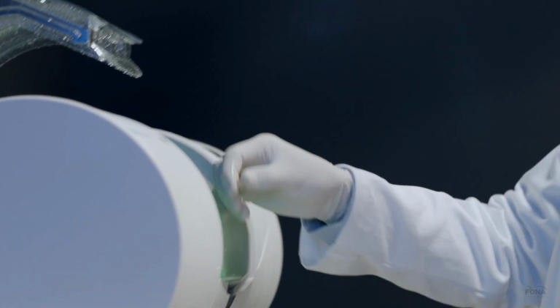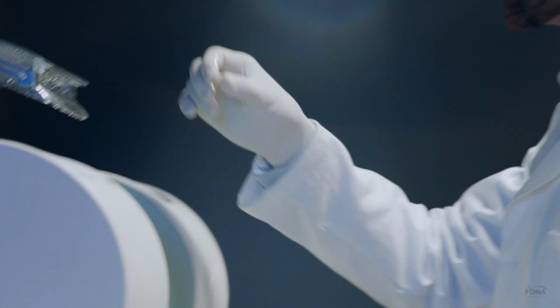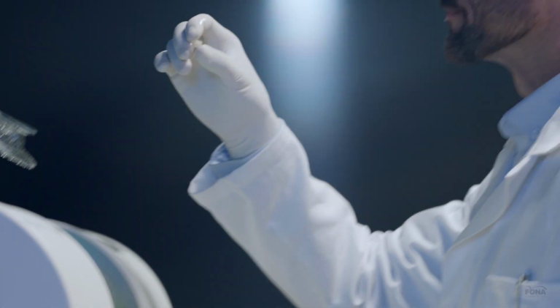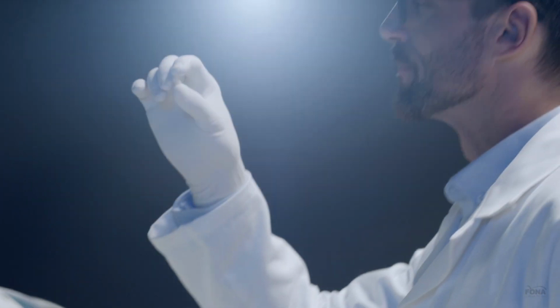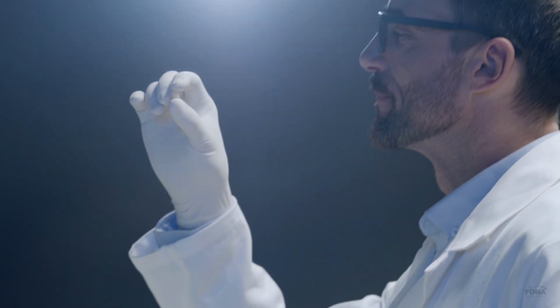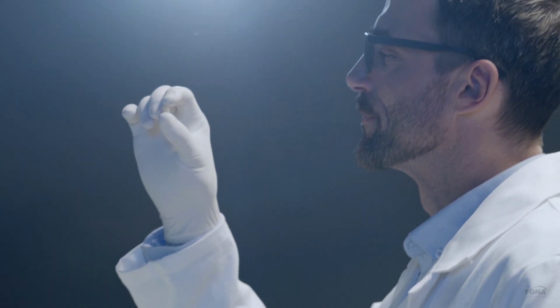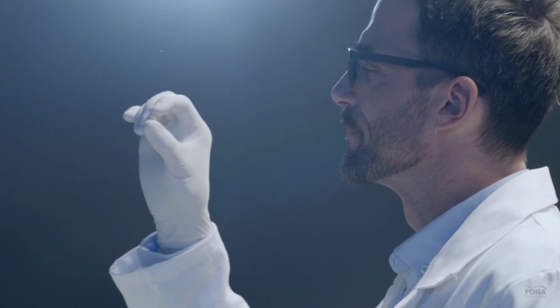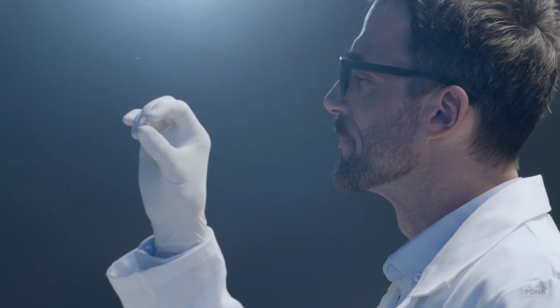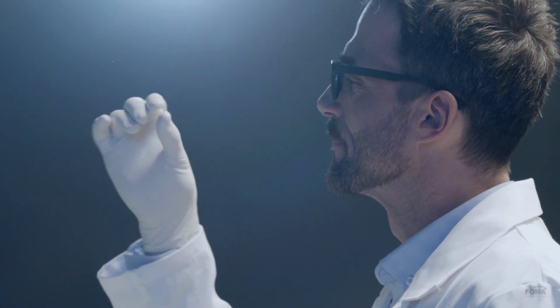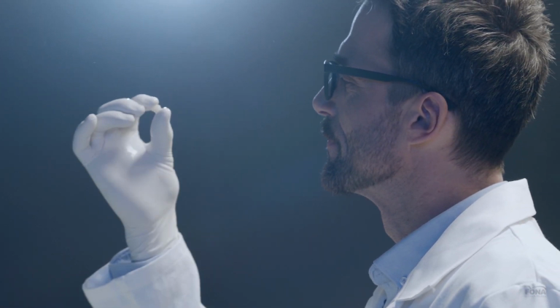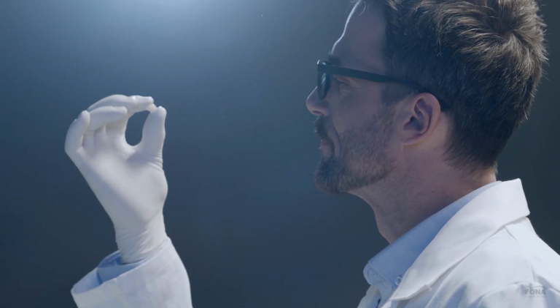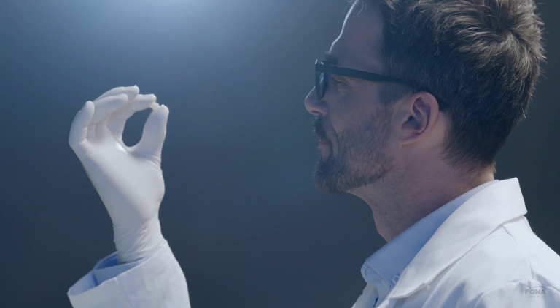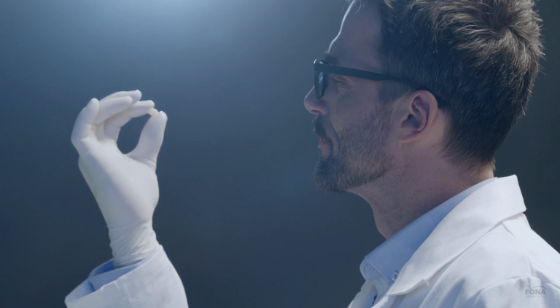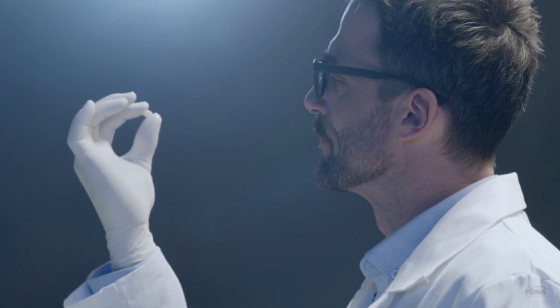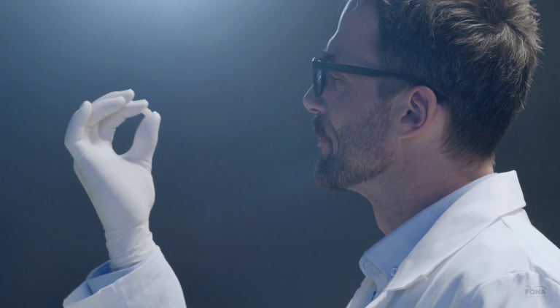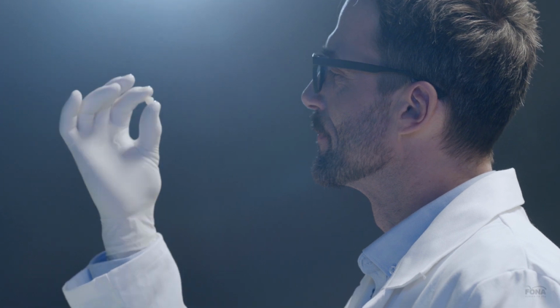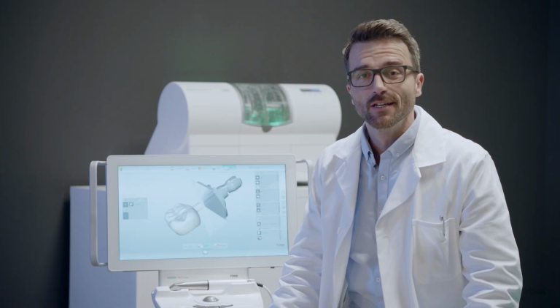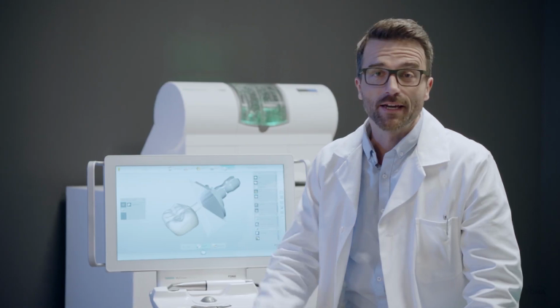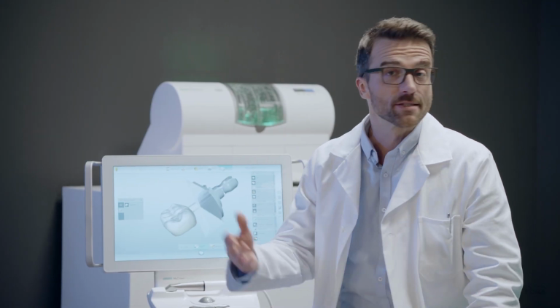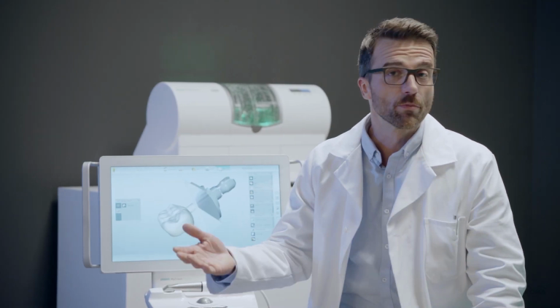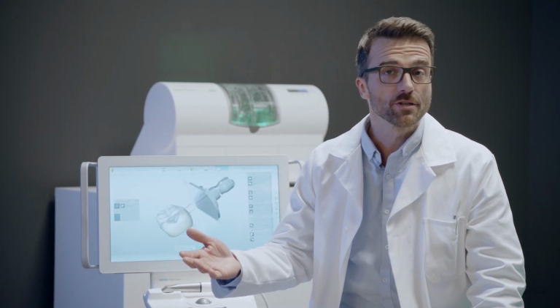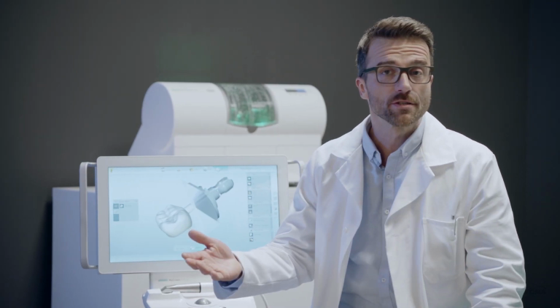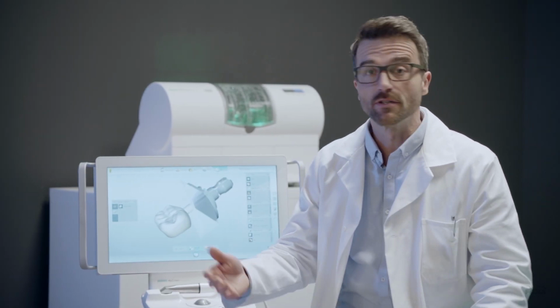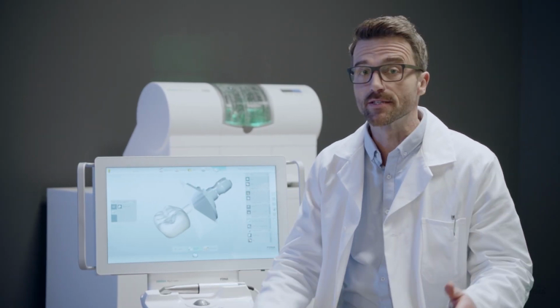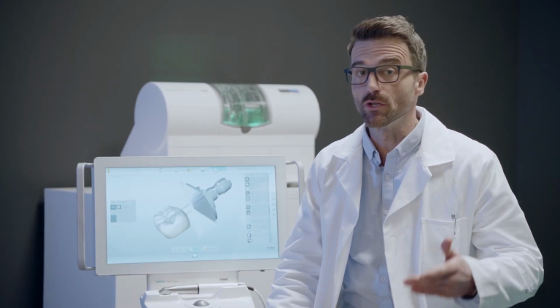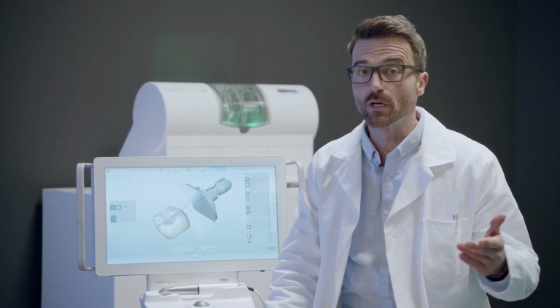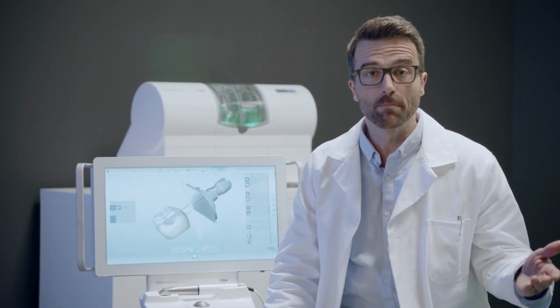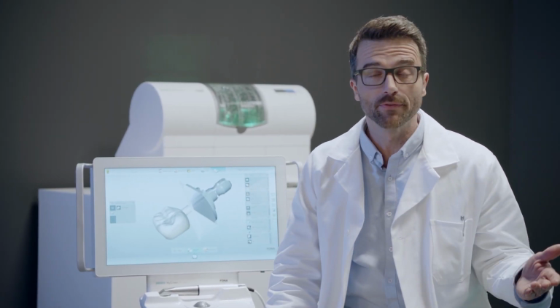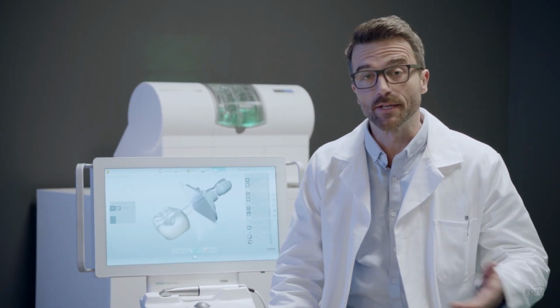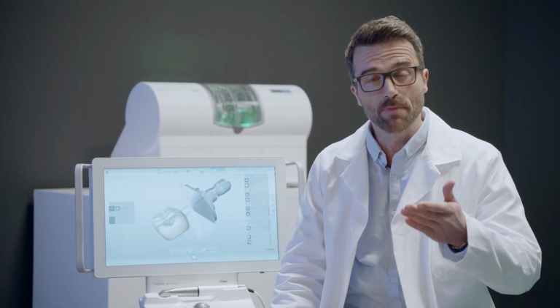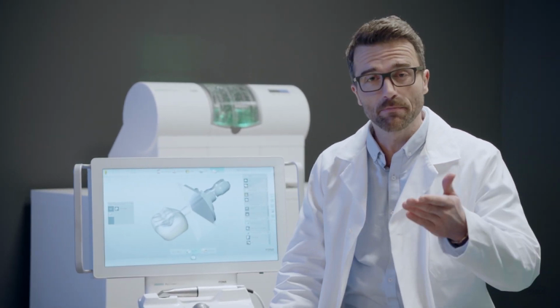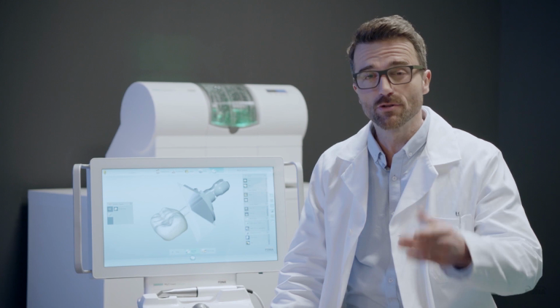Since I got MyCrown, my clinic is growing like never before. I can see more patients, invest in new equipment, and expand my services.